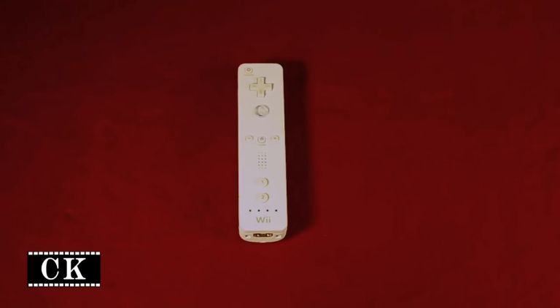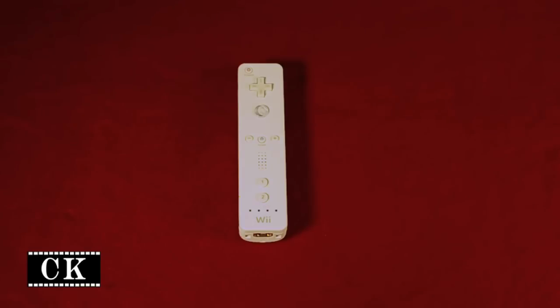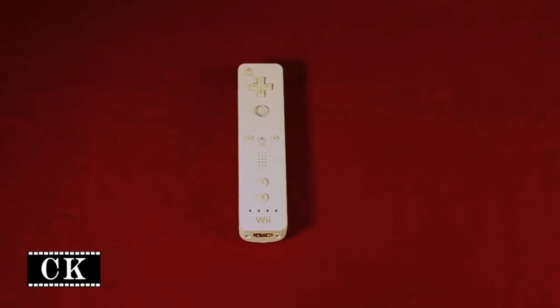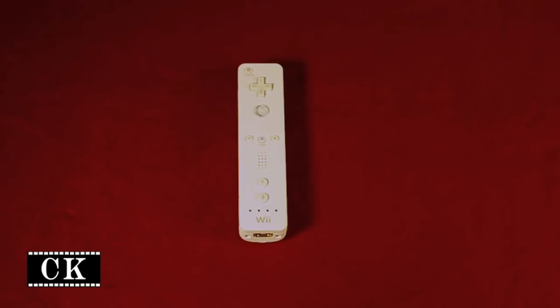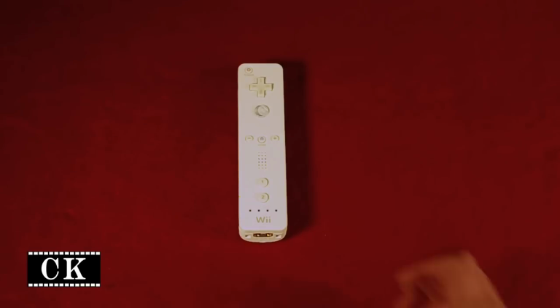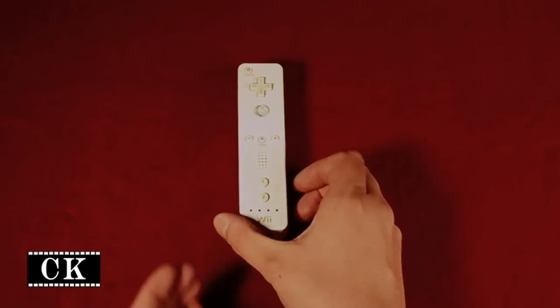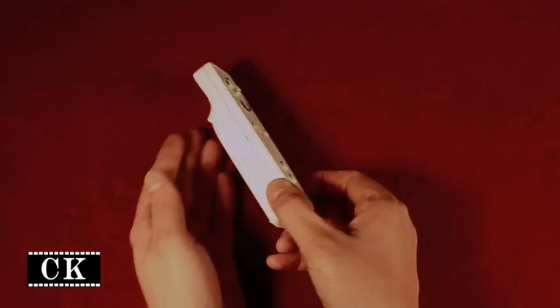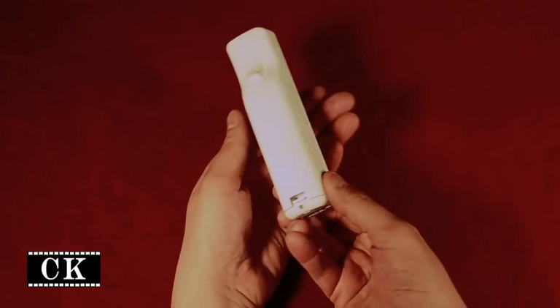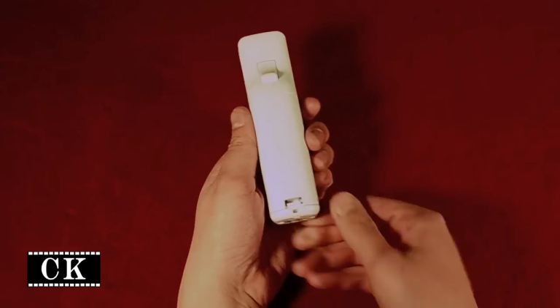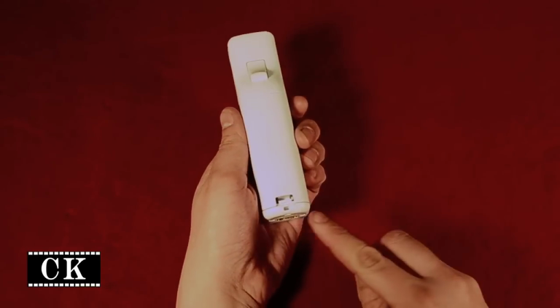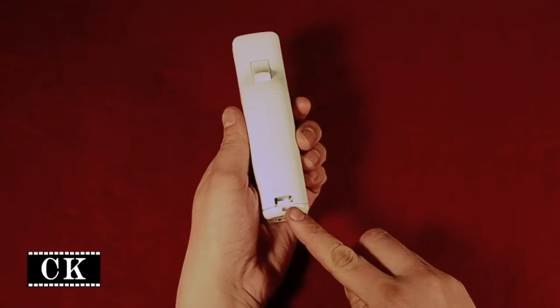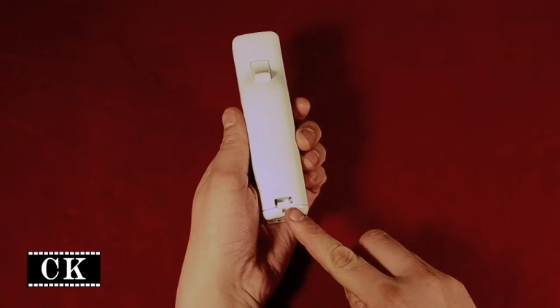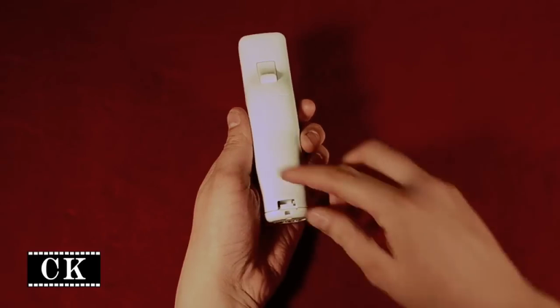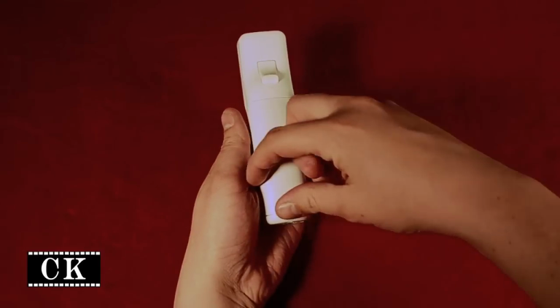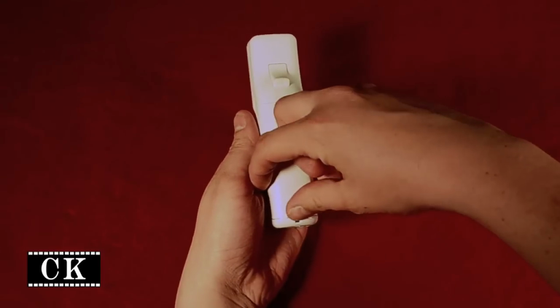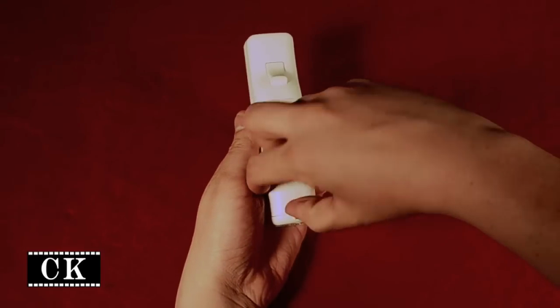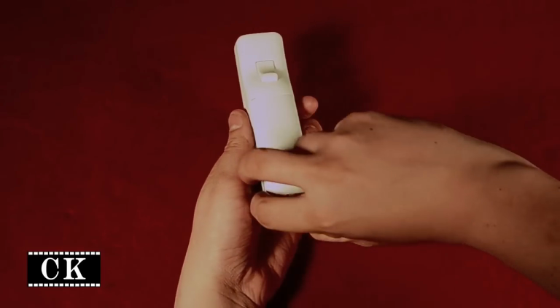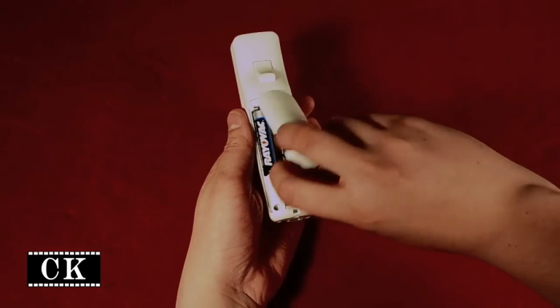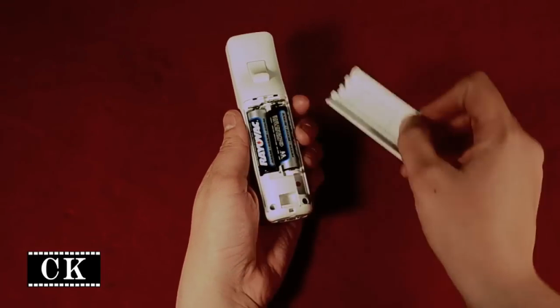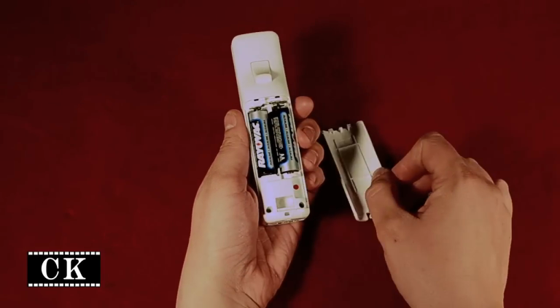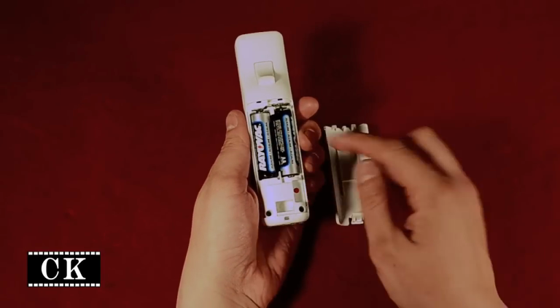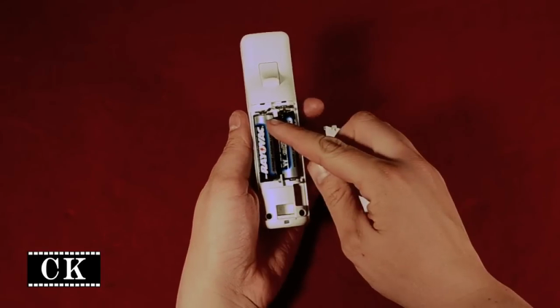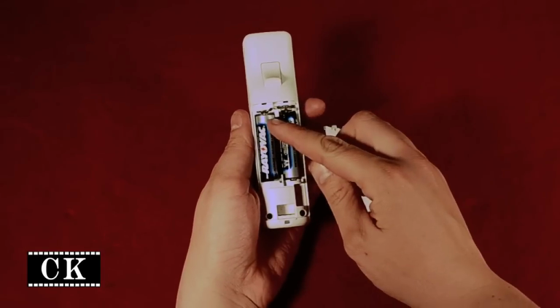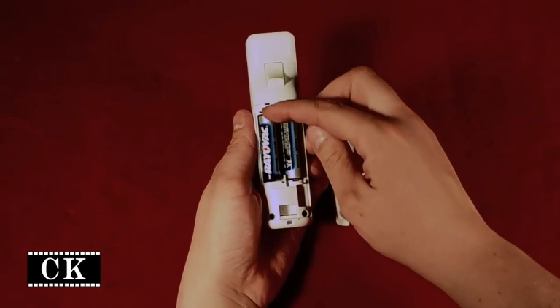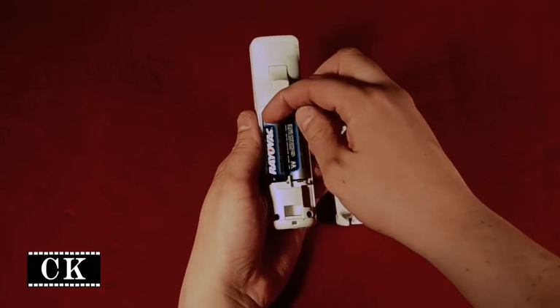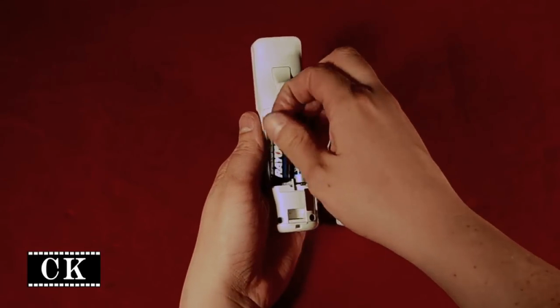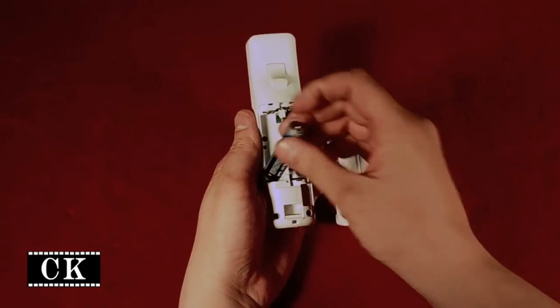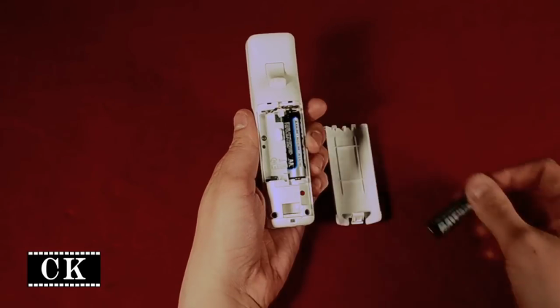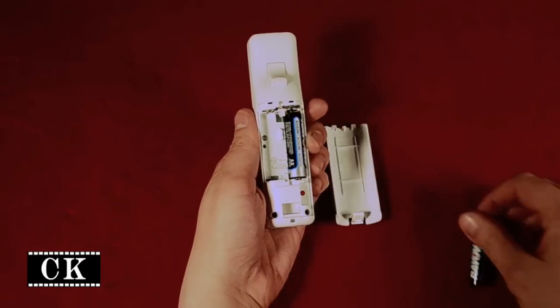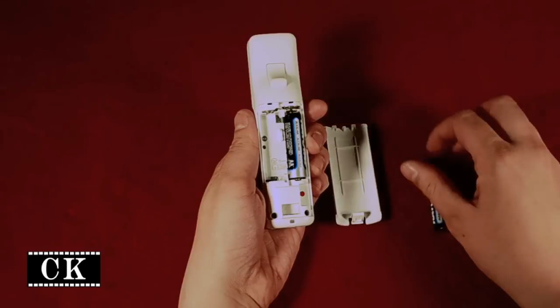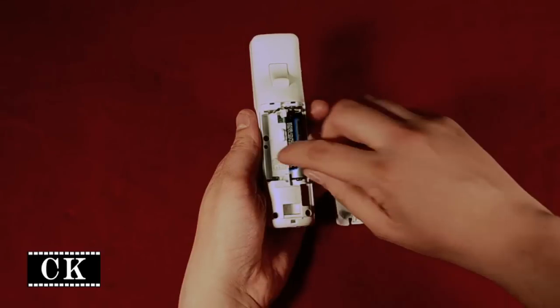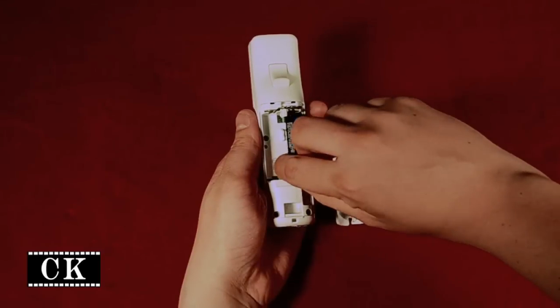First, take the remote and flip it over. Press up on the small tab at the bottom with your thumb and take off the back. Lift out batteries on the top left and lower right to remove them from the remote.